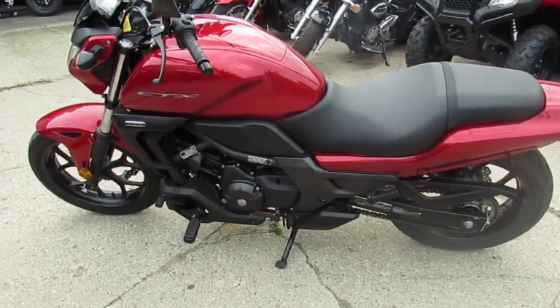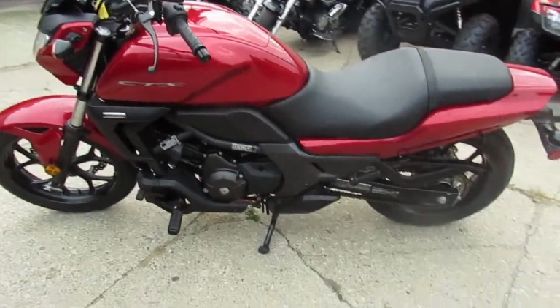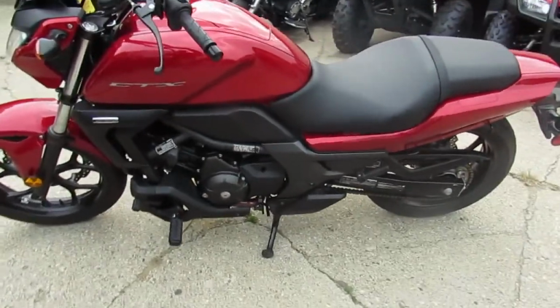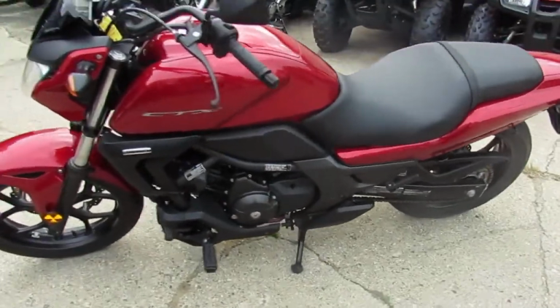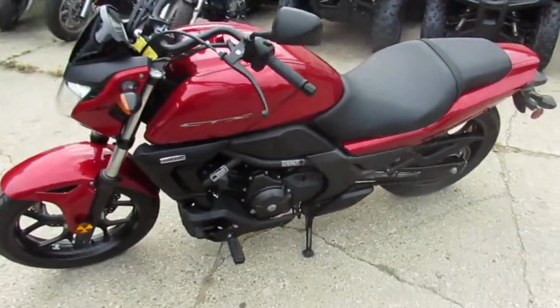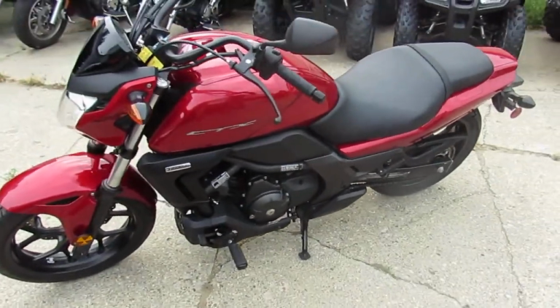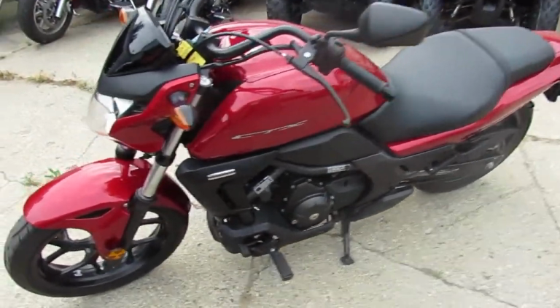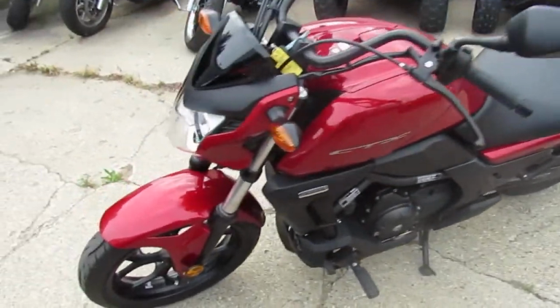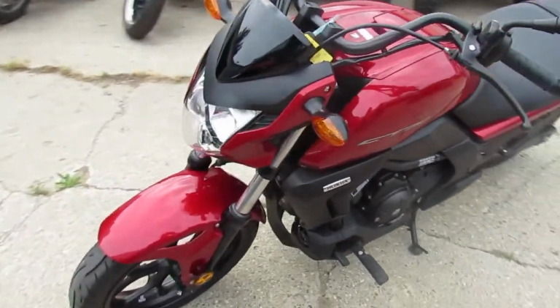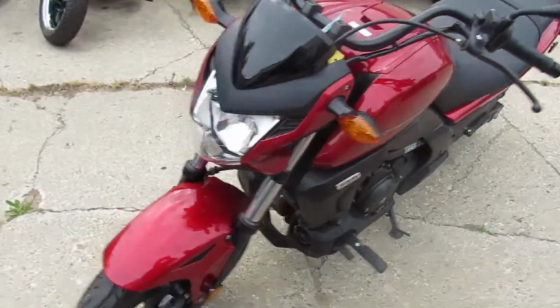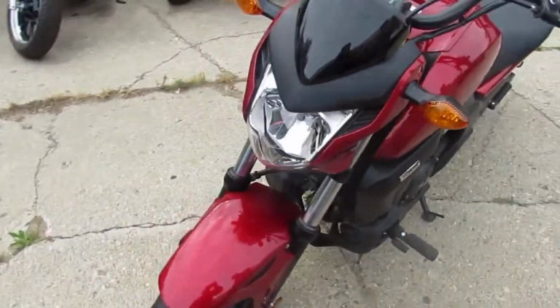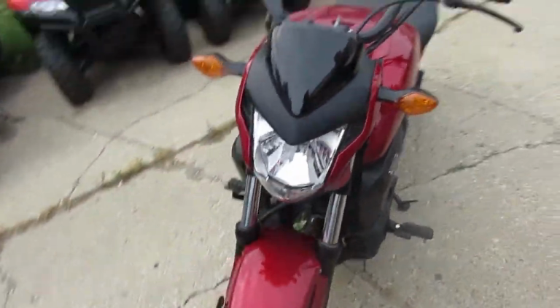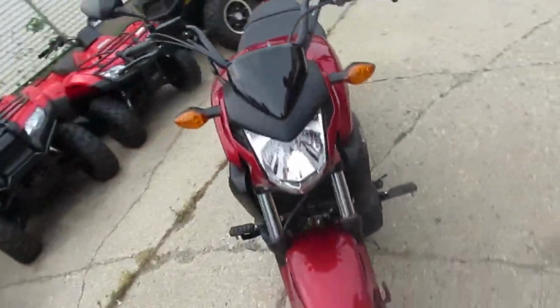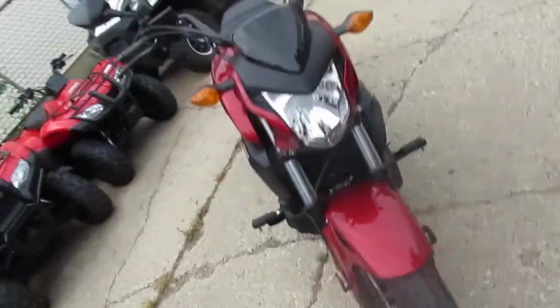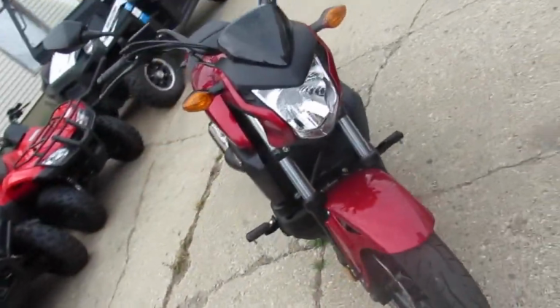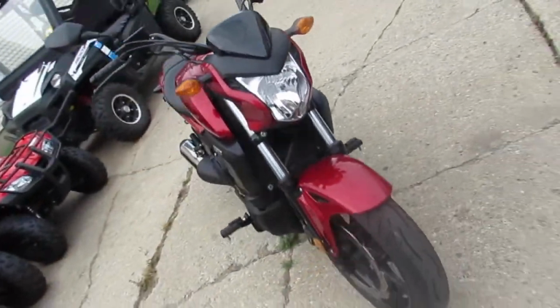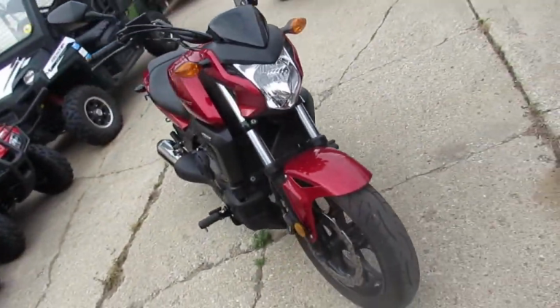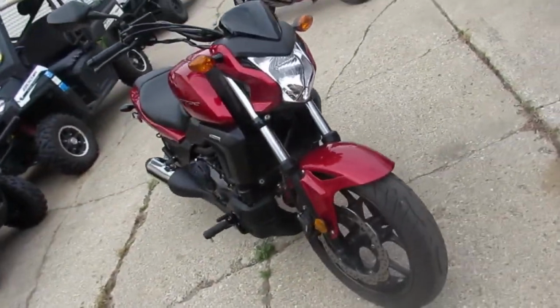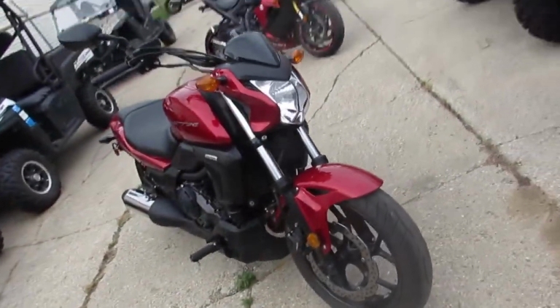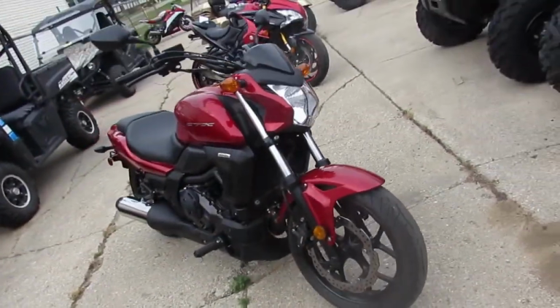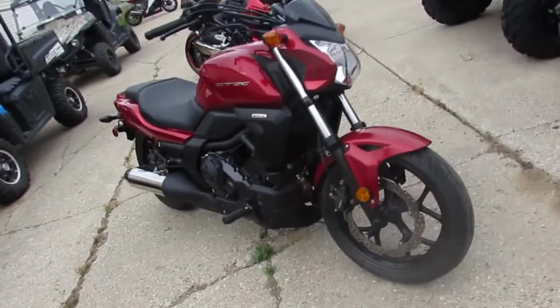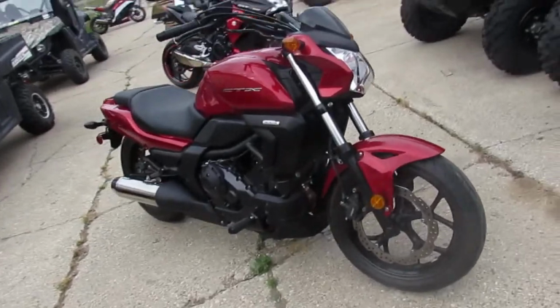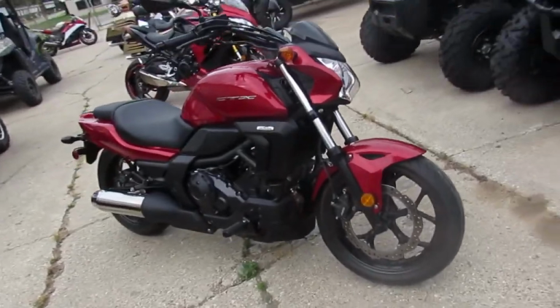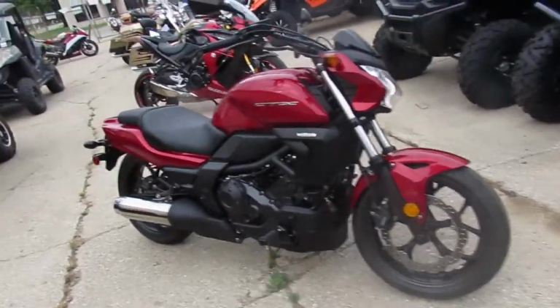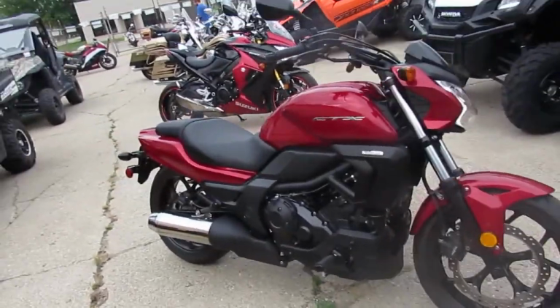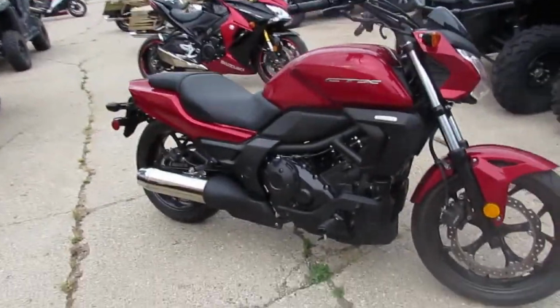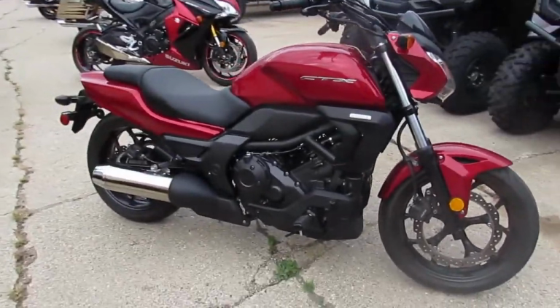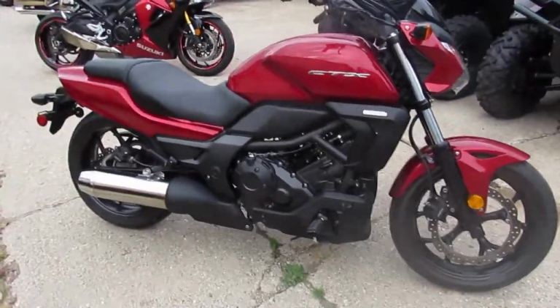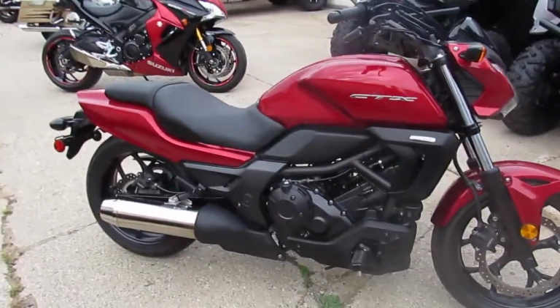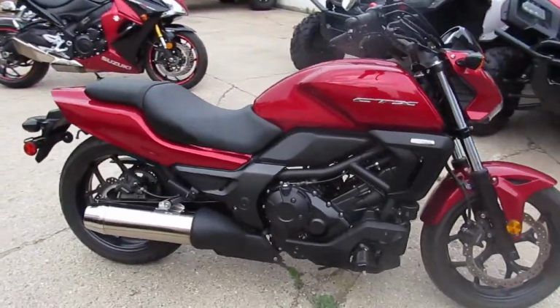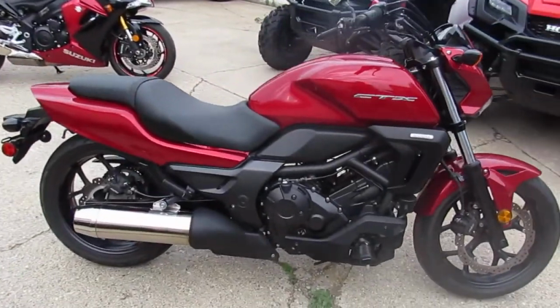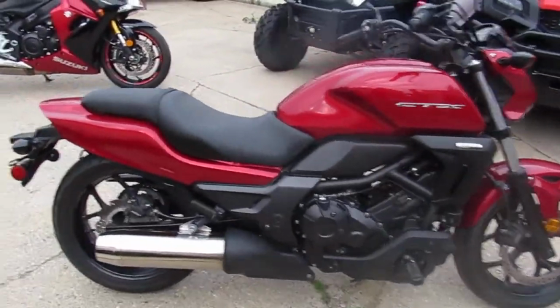Hey guys, it's Approval Powersports doing some videos on our used bikes. This one's a 2014 Honda CTX700N. This bike only has 3,488 miles. It's a perfect 10 out of 10 as you can see in the video. All stock, no modifications.